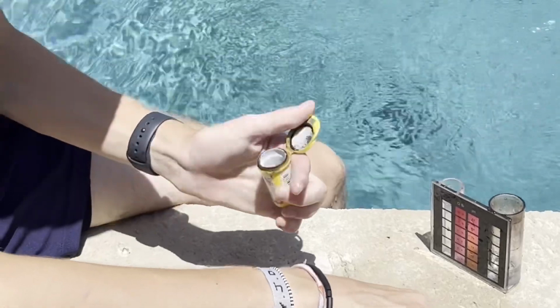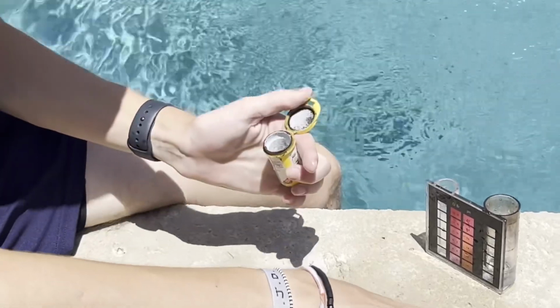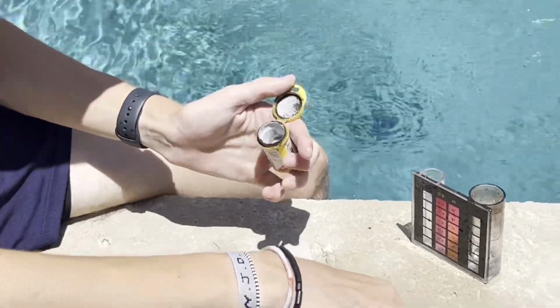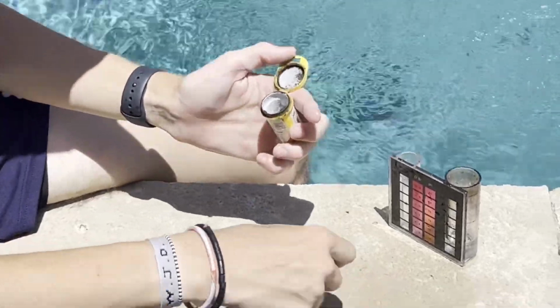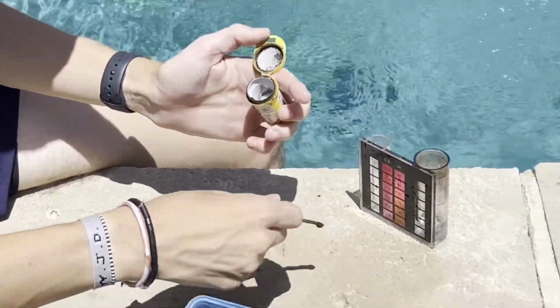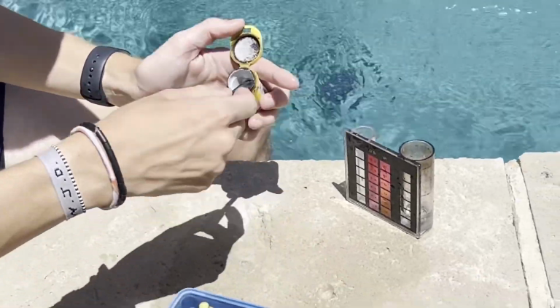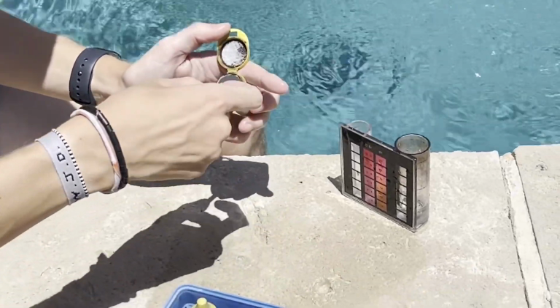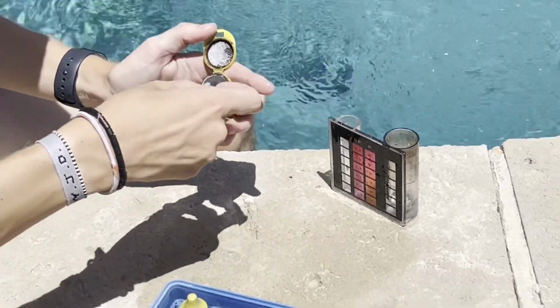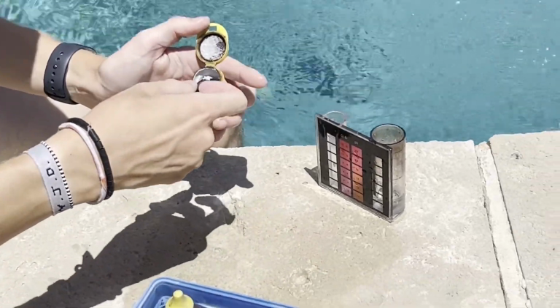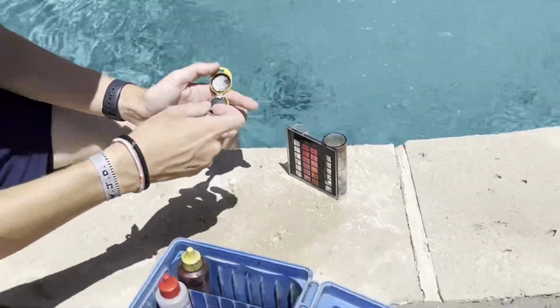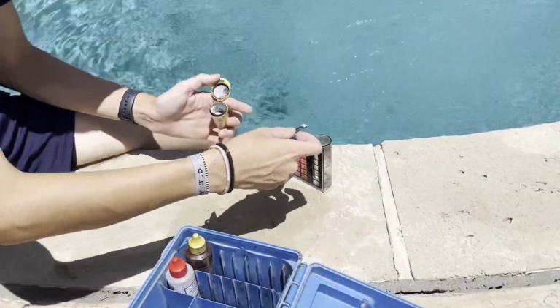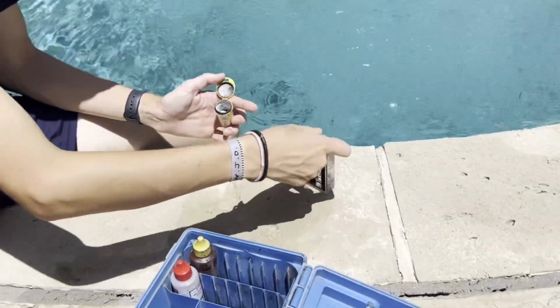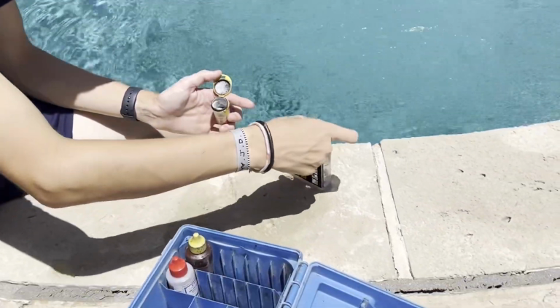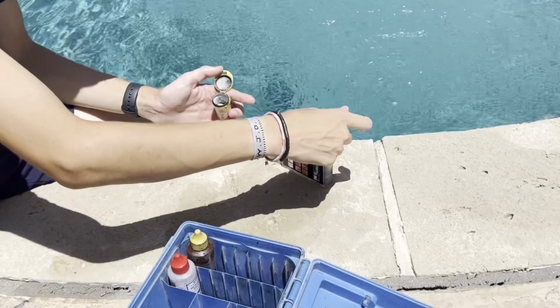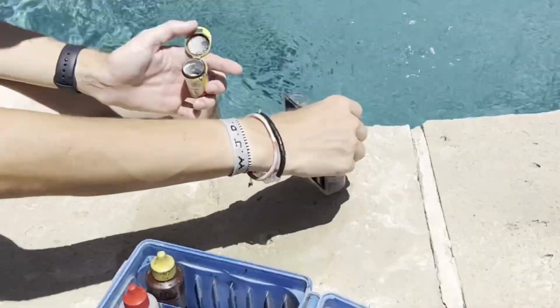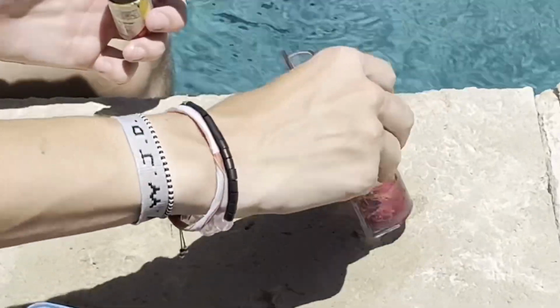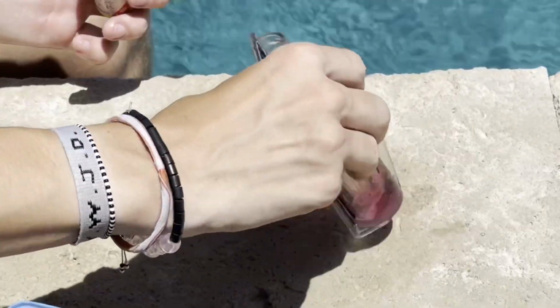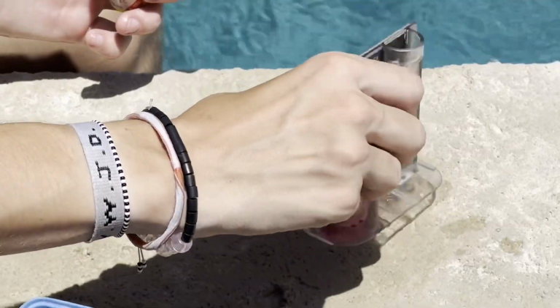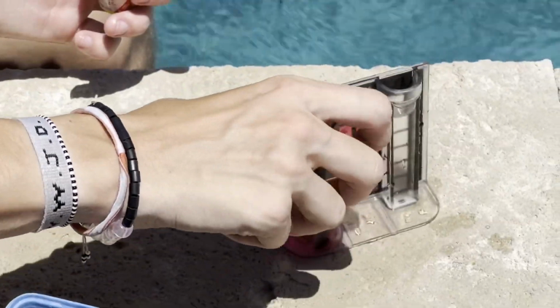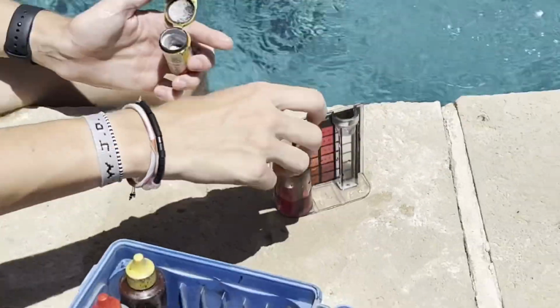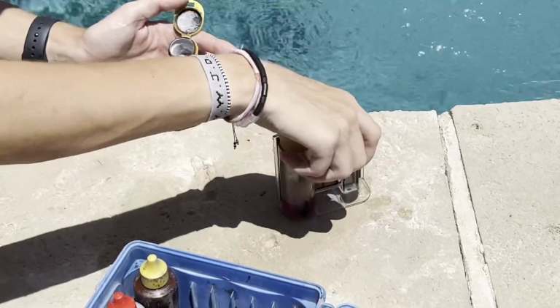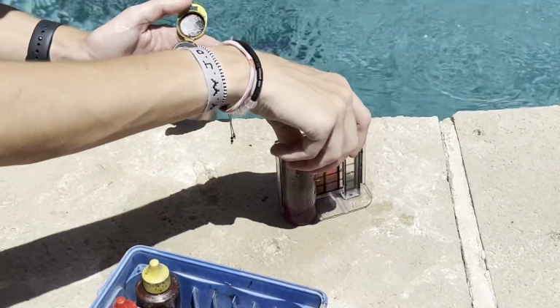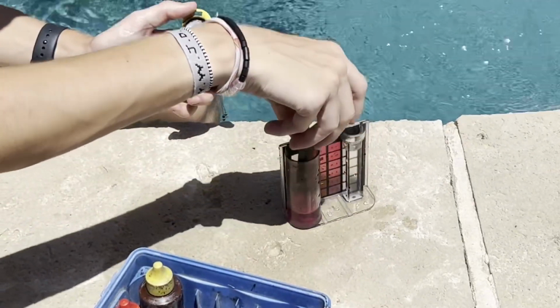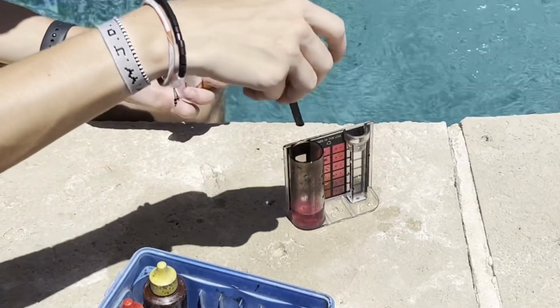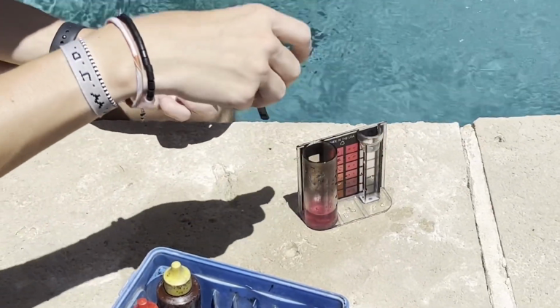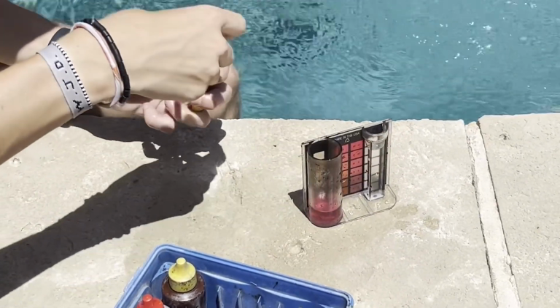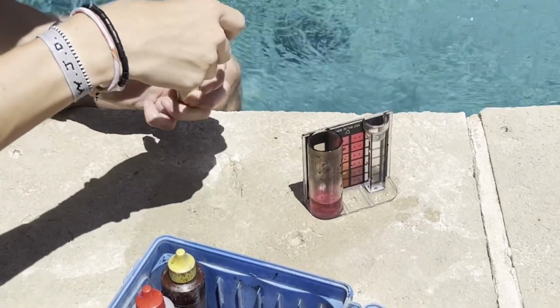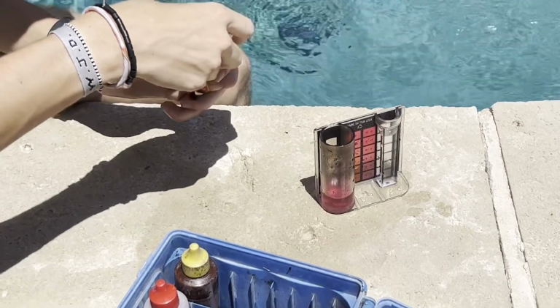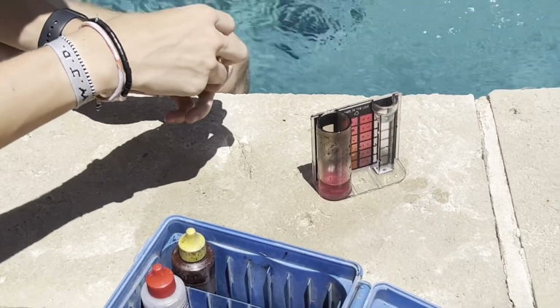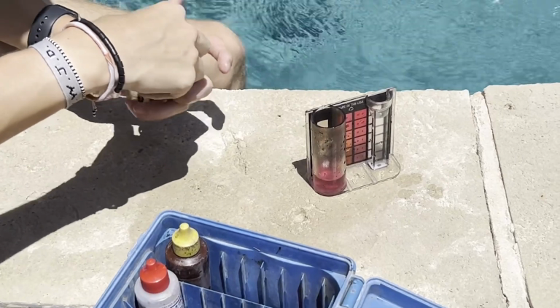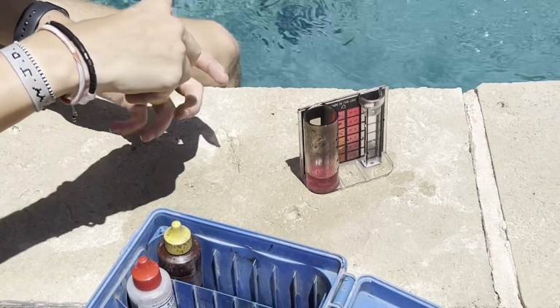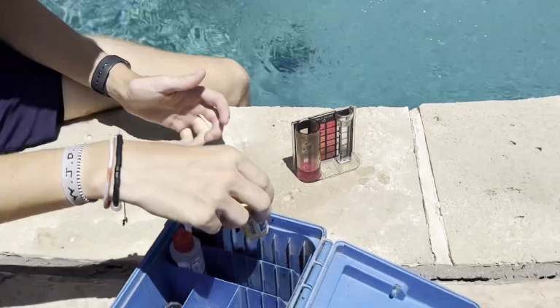You take this powder, get one scoop, and put it in the large test tube filled to the number 10. If it turns red, you've got chlorine. Now here's the cool part — we're going to find out how much.